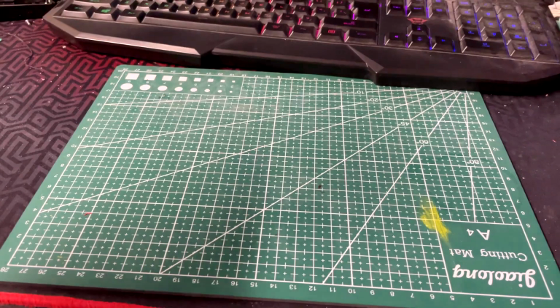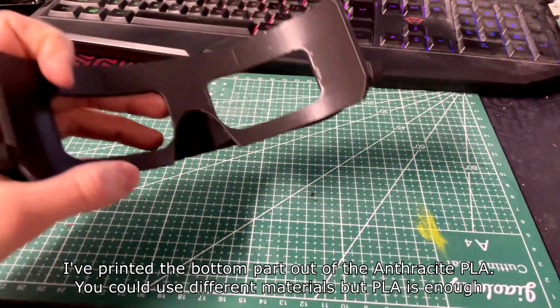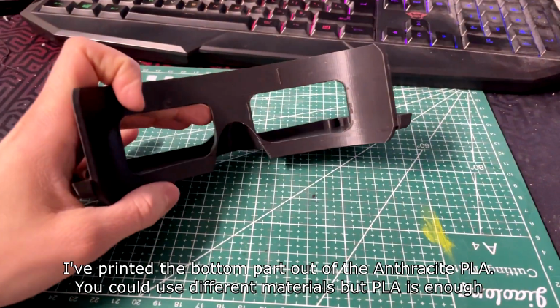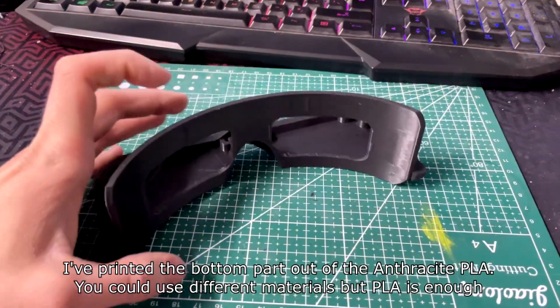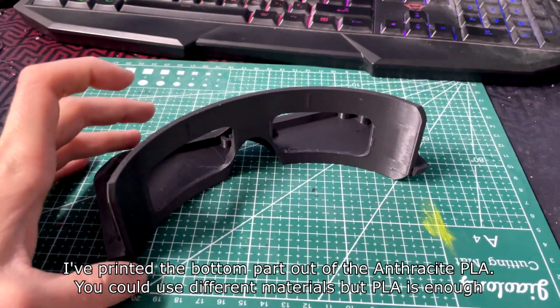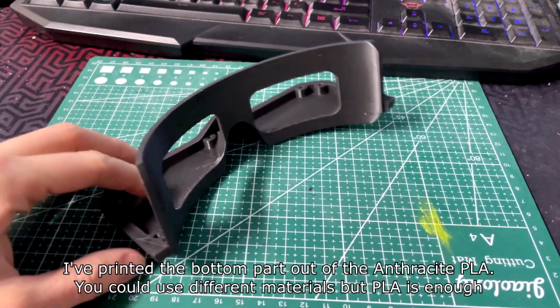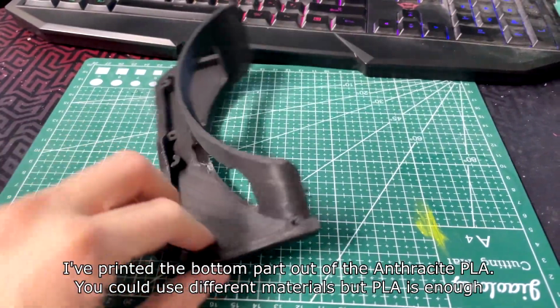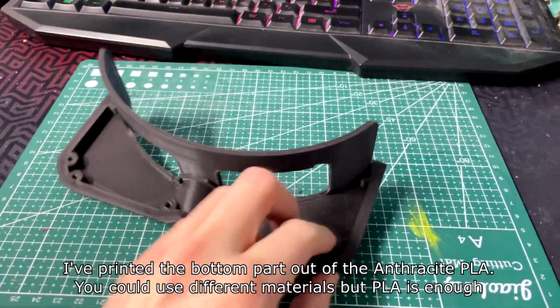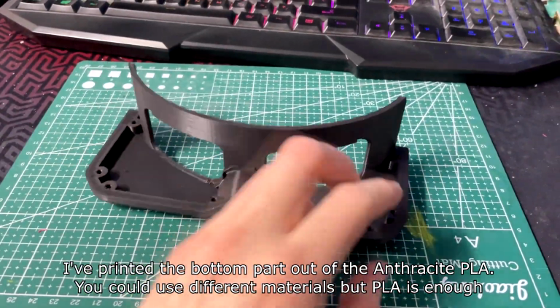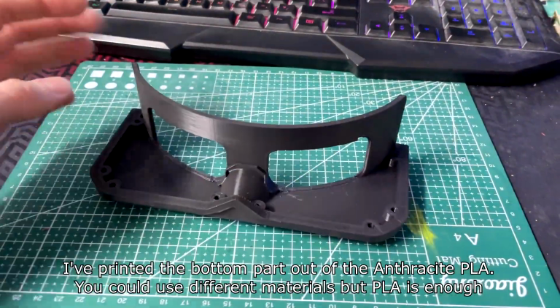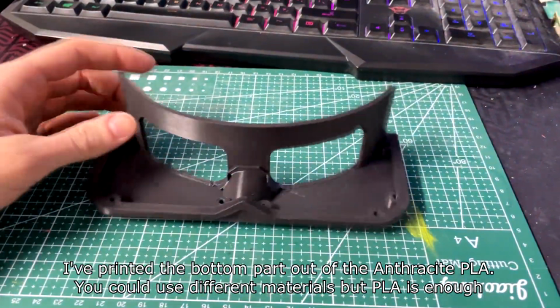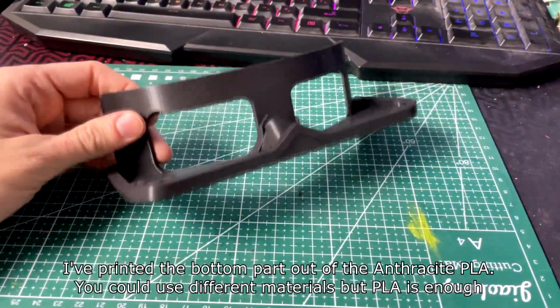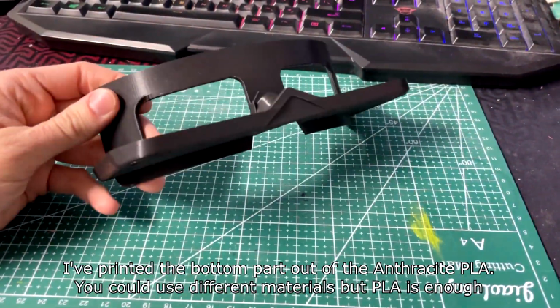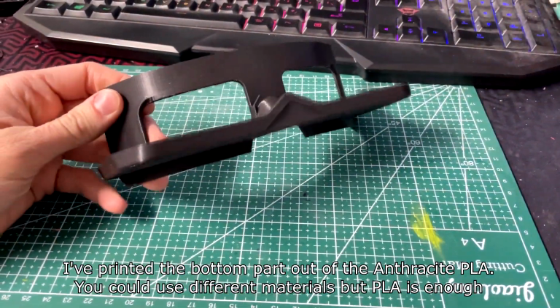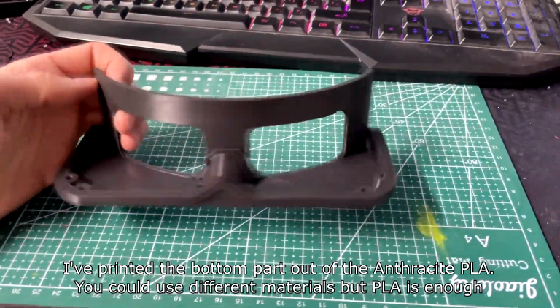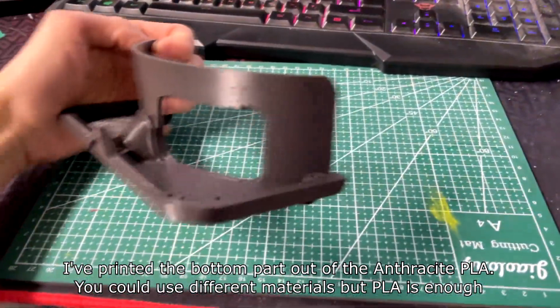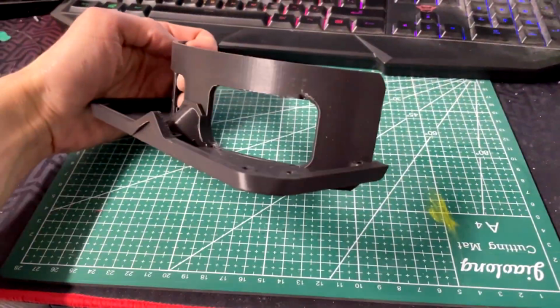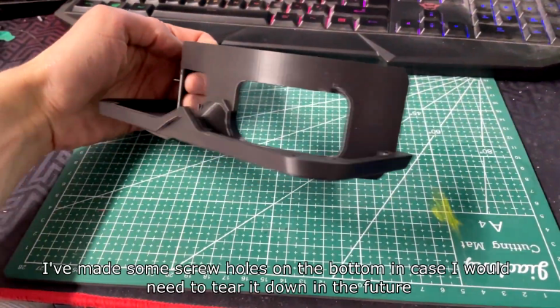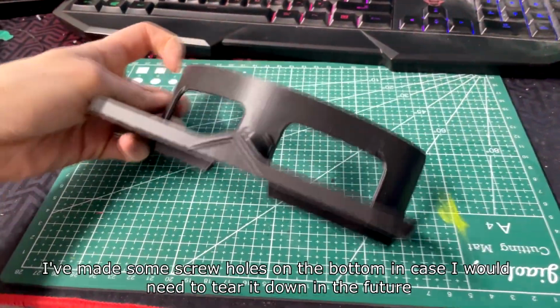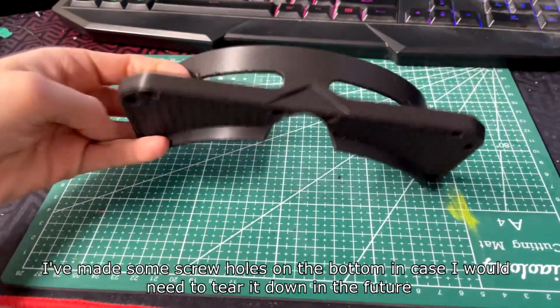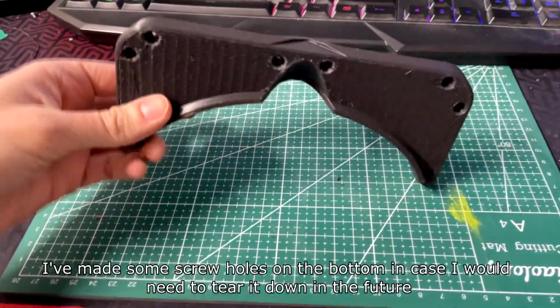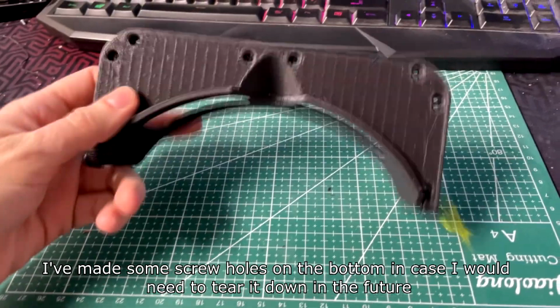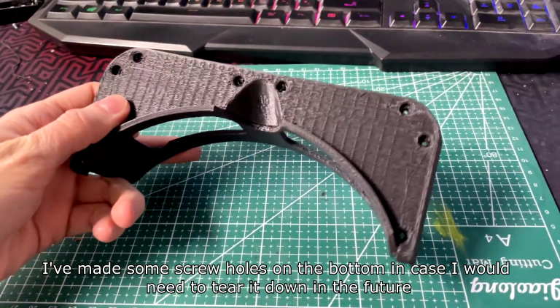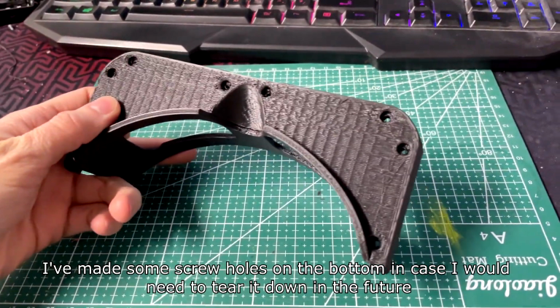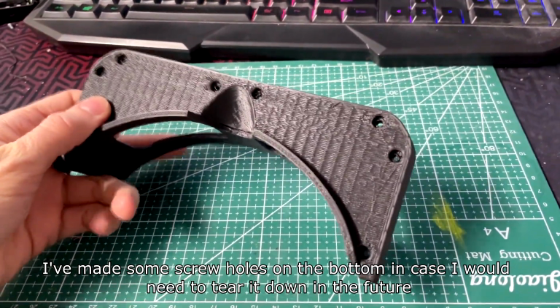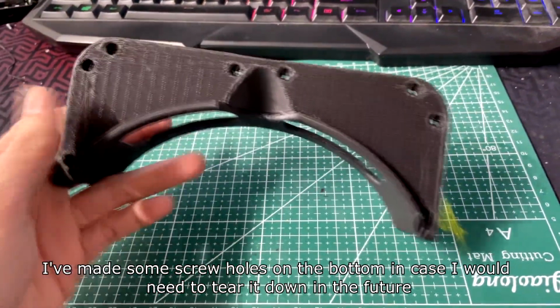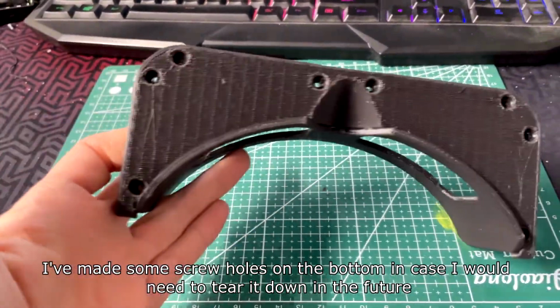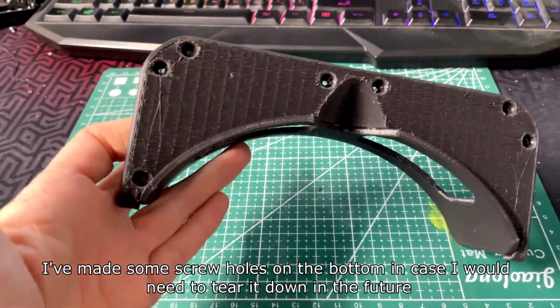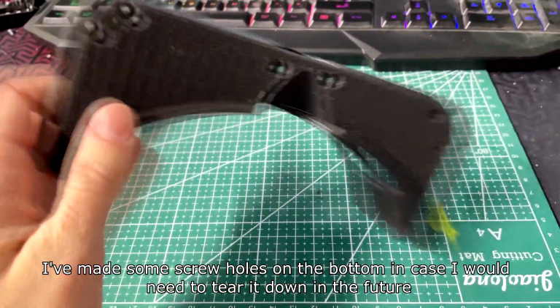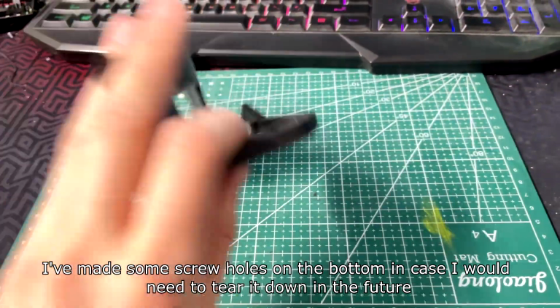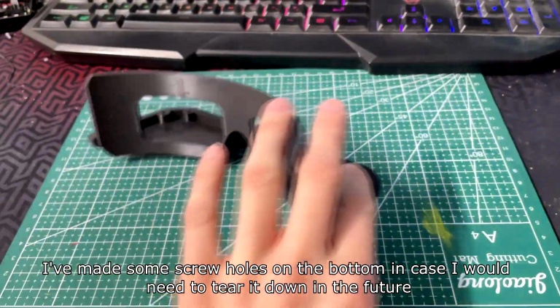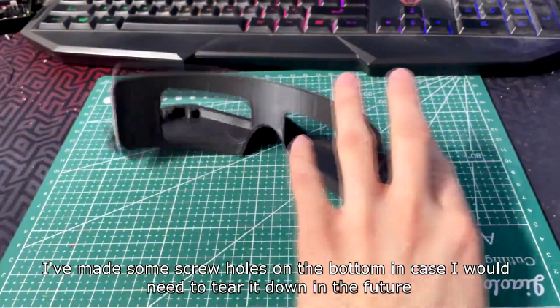I've printed the bottom part out of the anti-warp PLA. You could use different materials, but PLA is enough. I've made some screw holes on the bottom in case I would need to tear it down in the future.